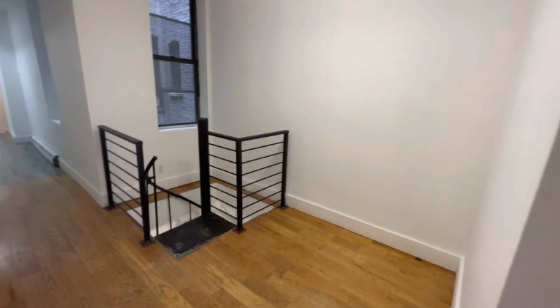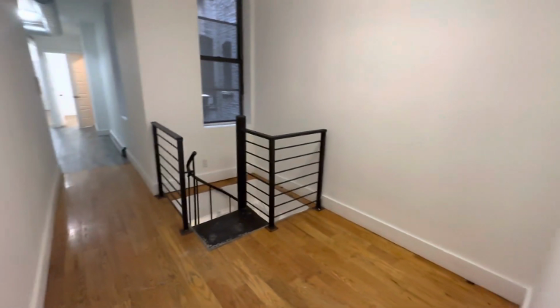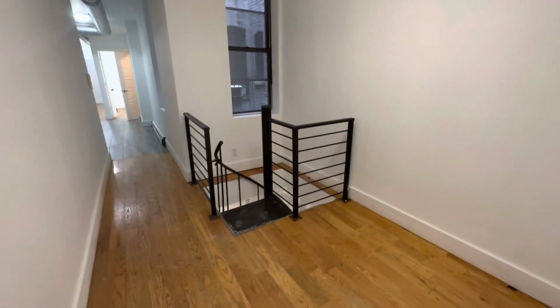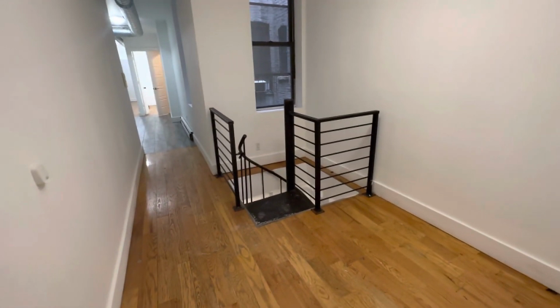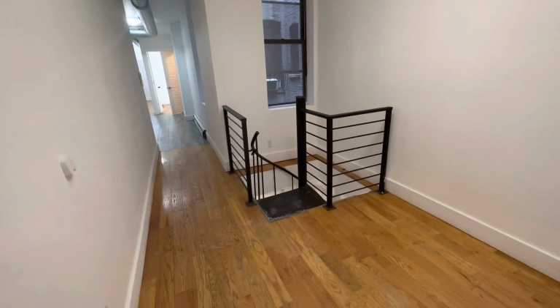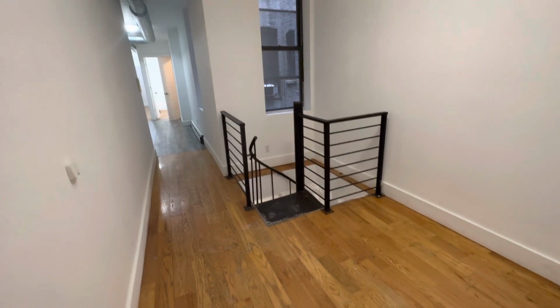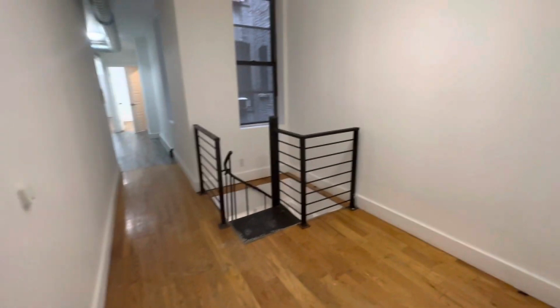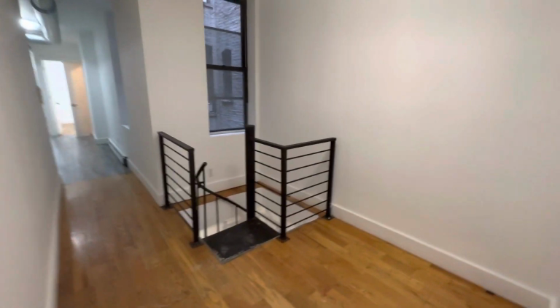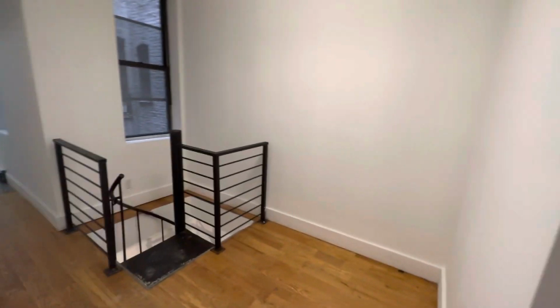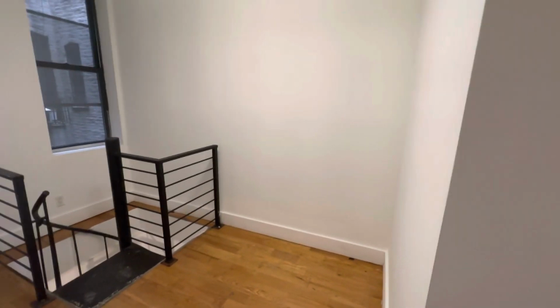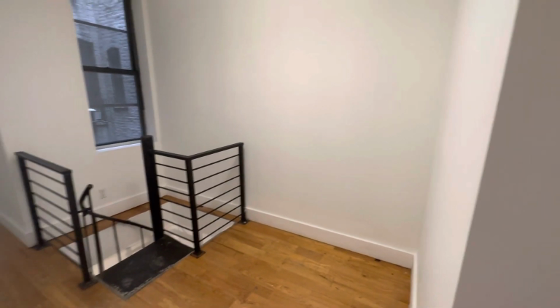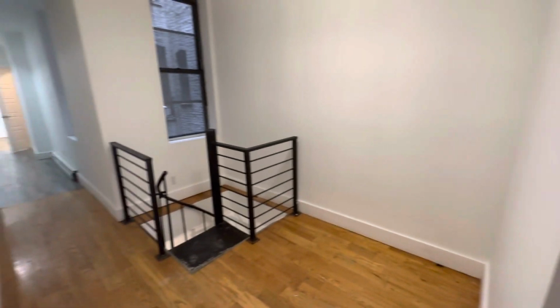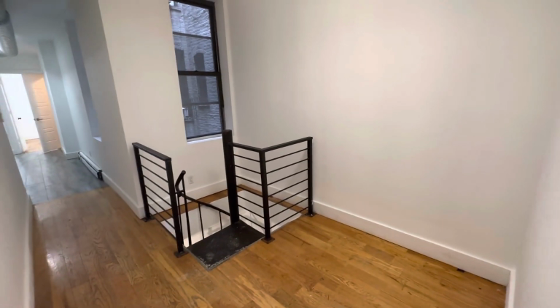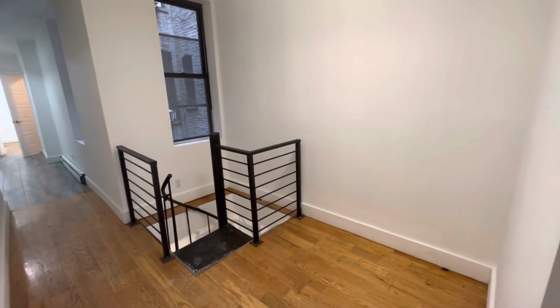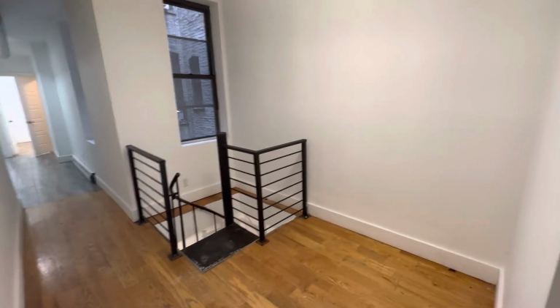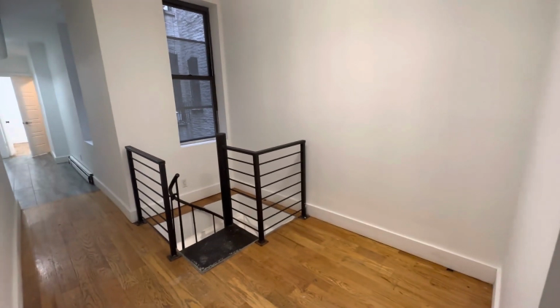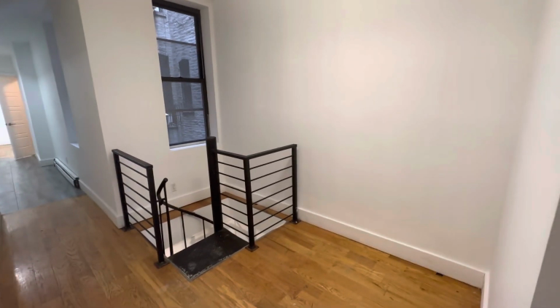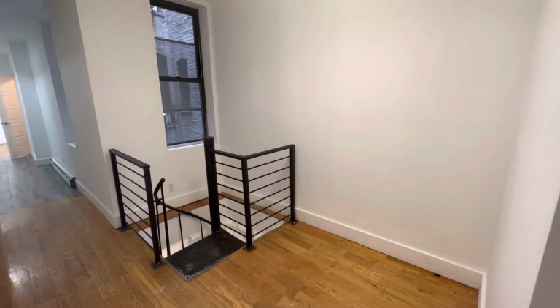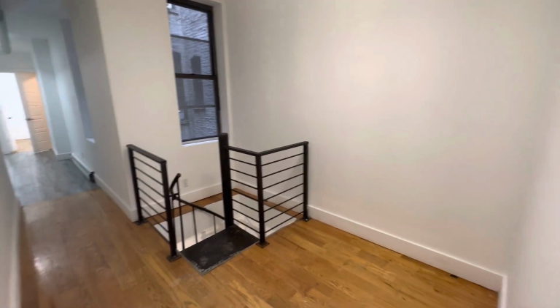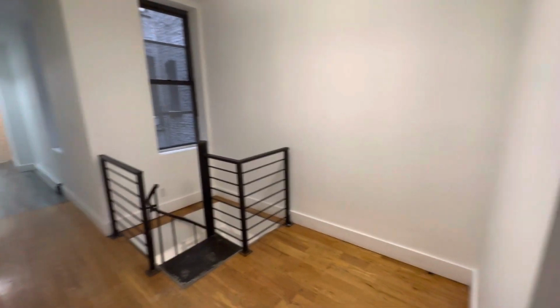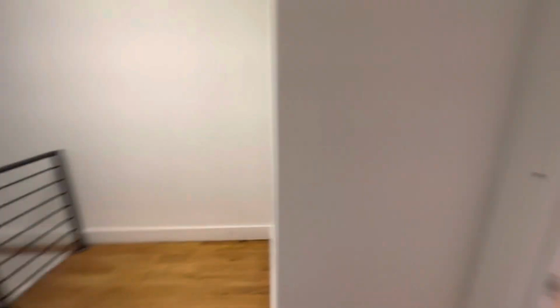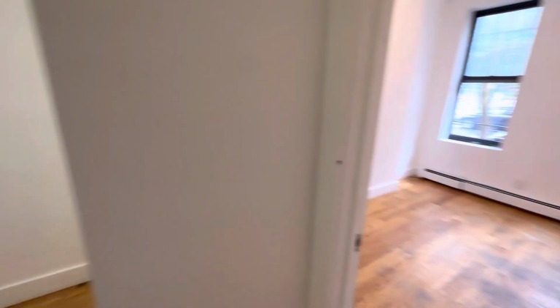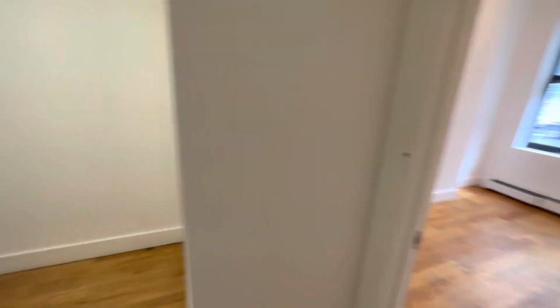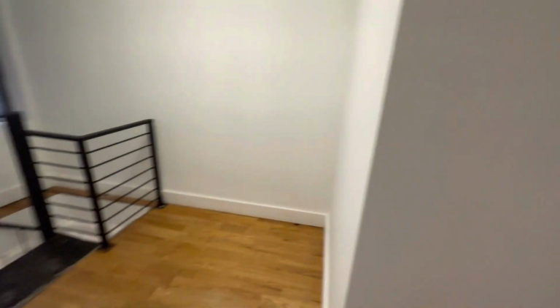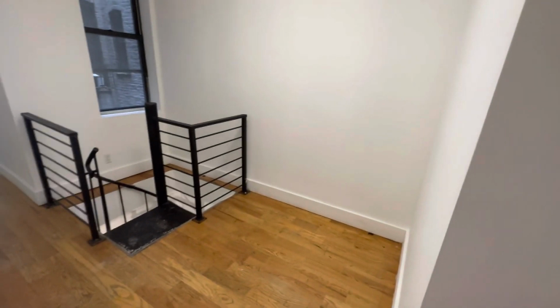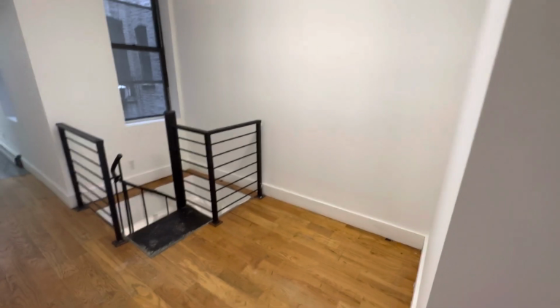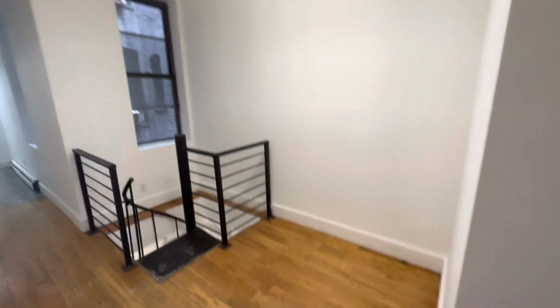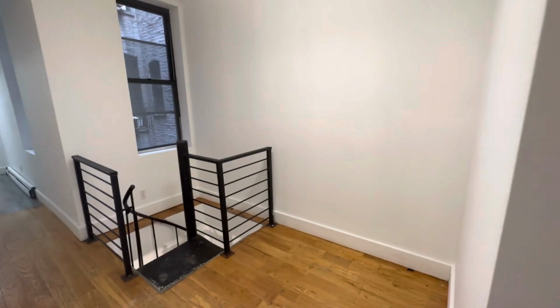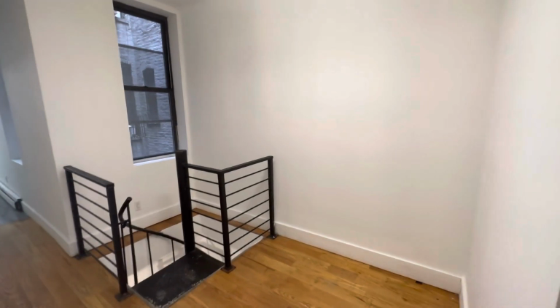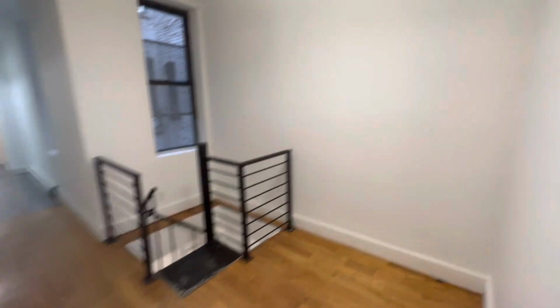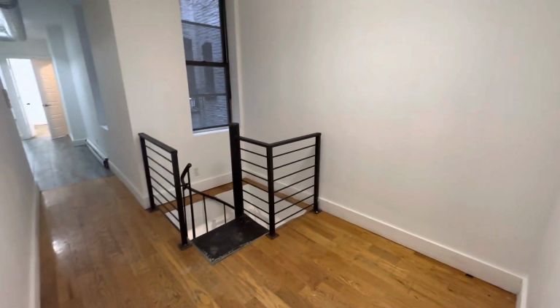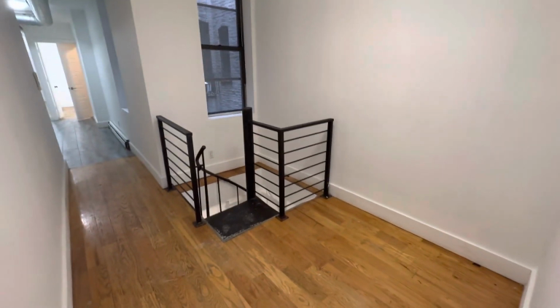The apartment was just recently vacated. There's still some work going on, so I'll show you the whole place. It's a duplex, three bedrooms on the top floor, and a full basement. There's laundry in the building, and there's going to be a shared backyard.